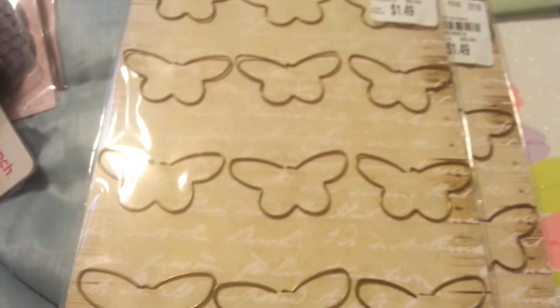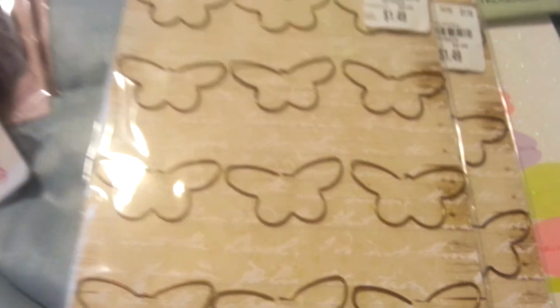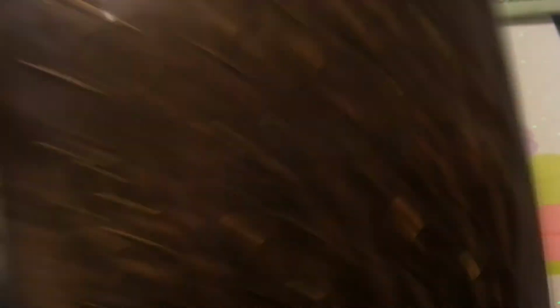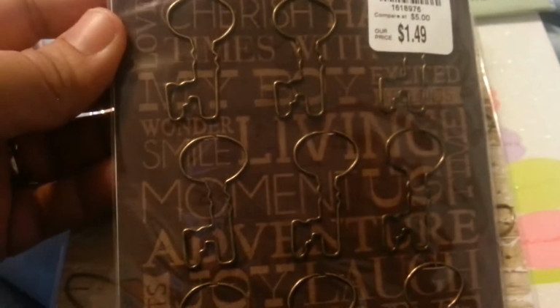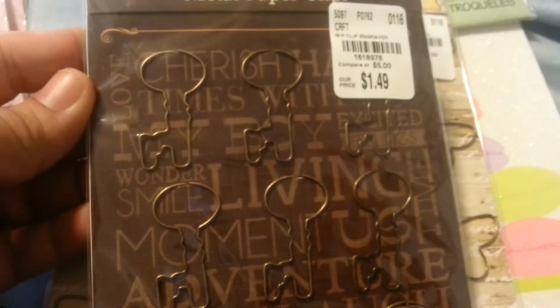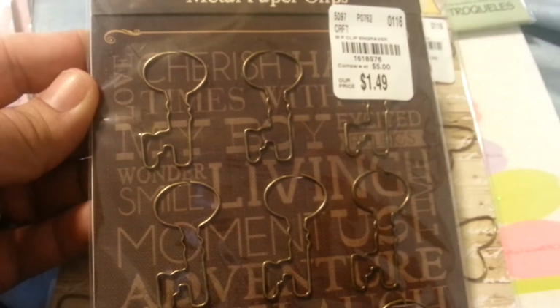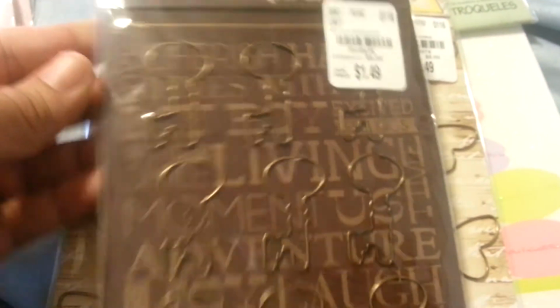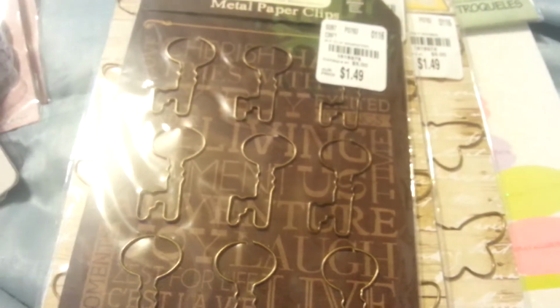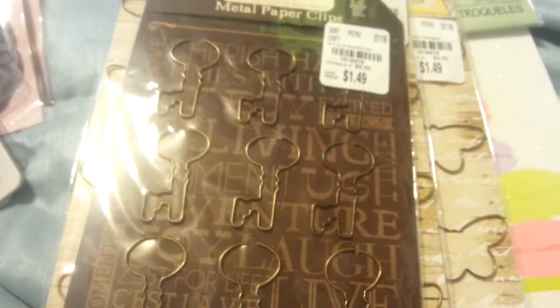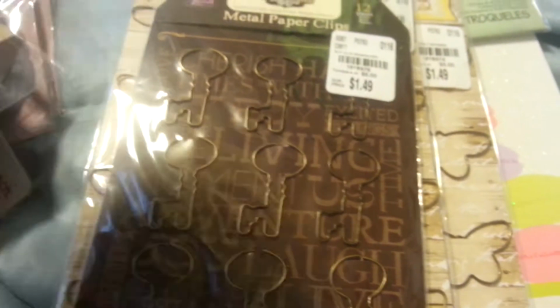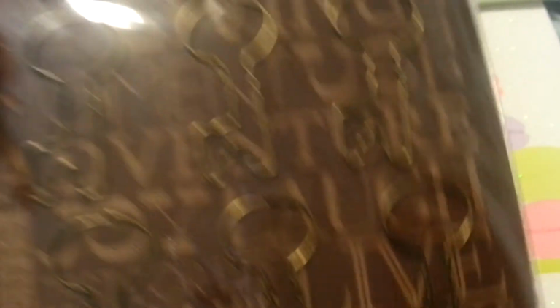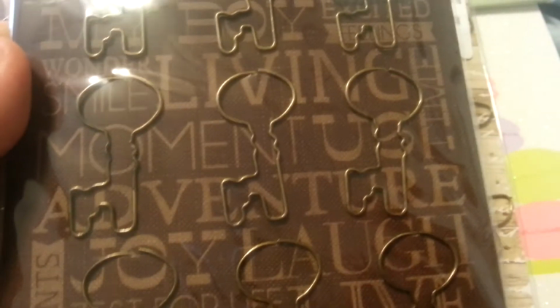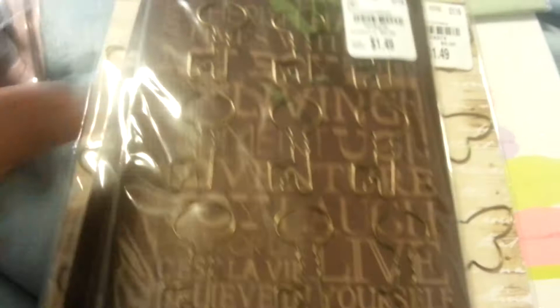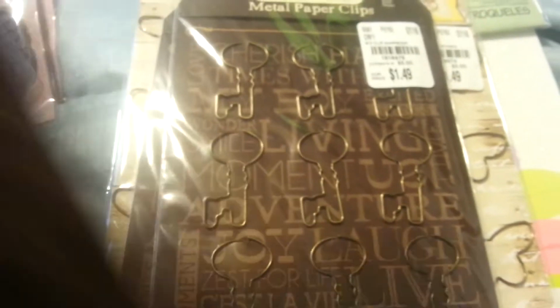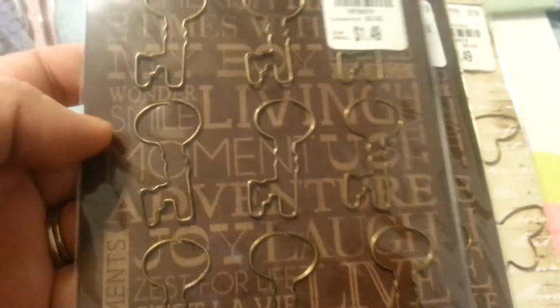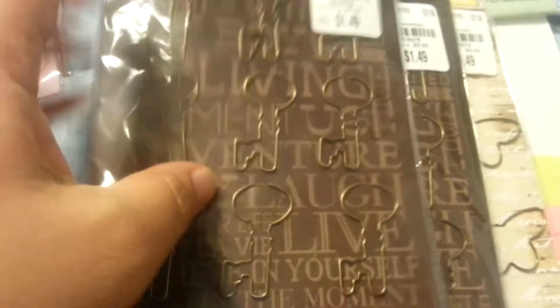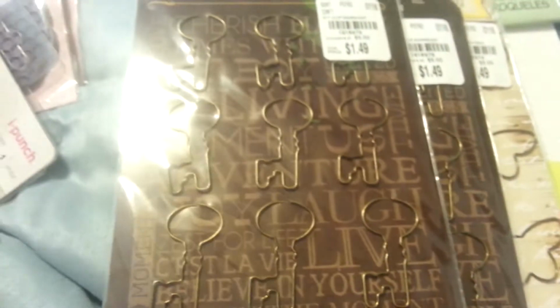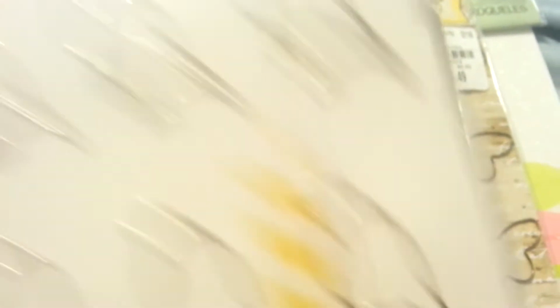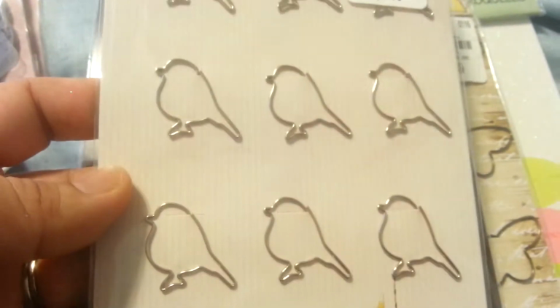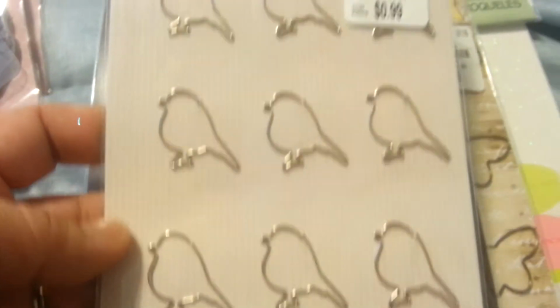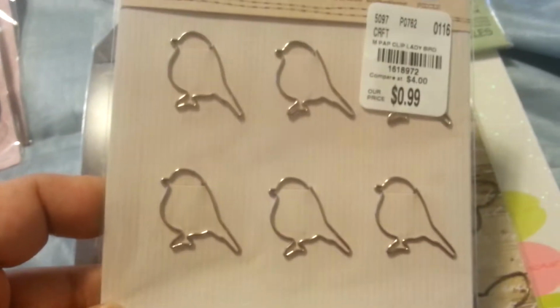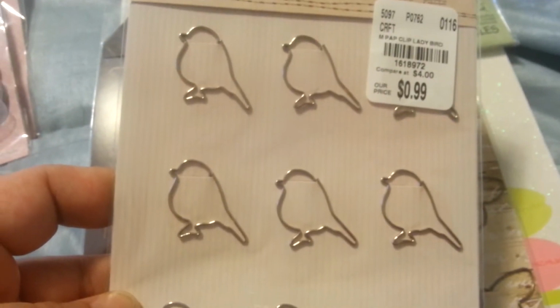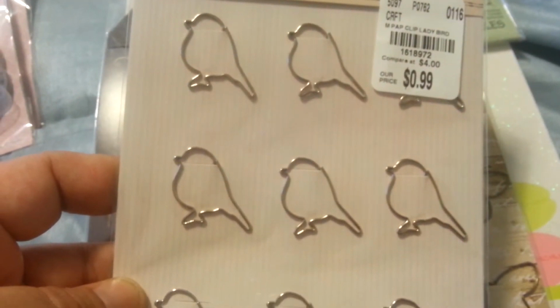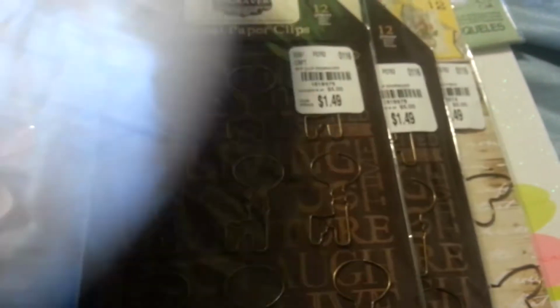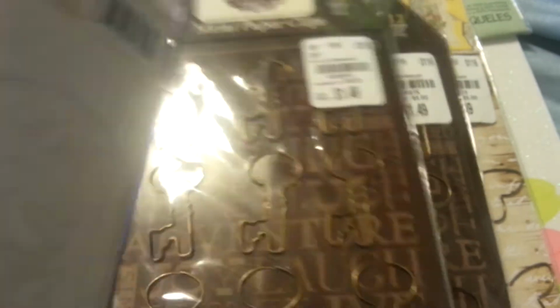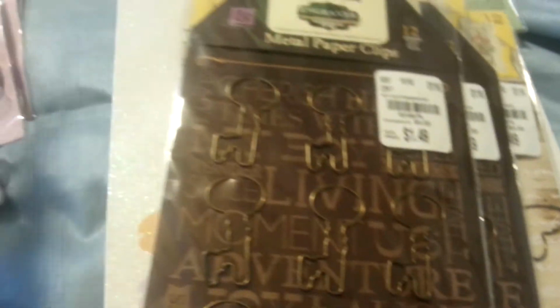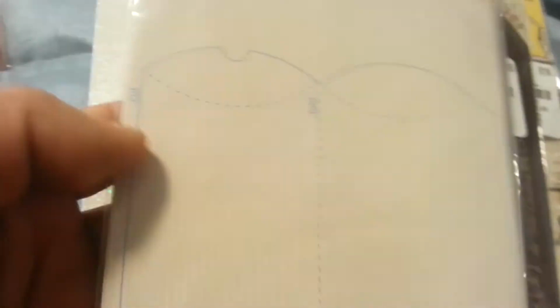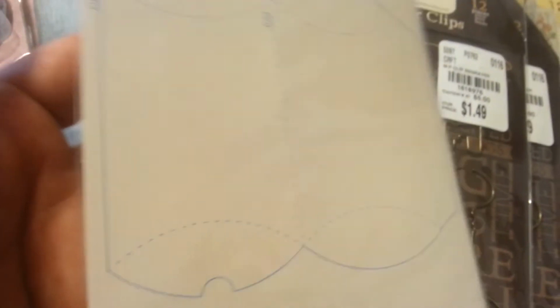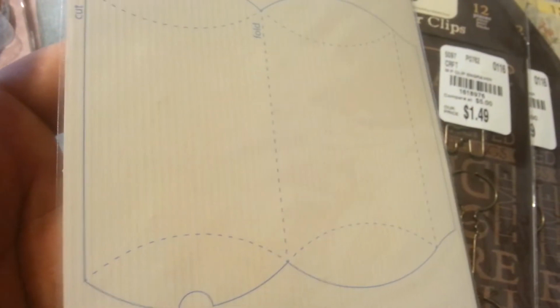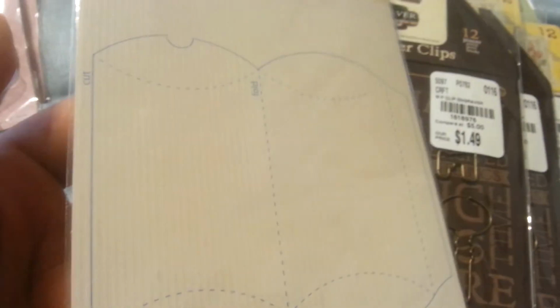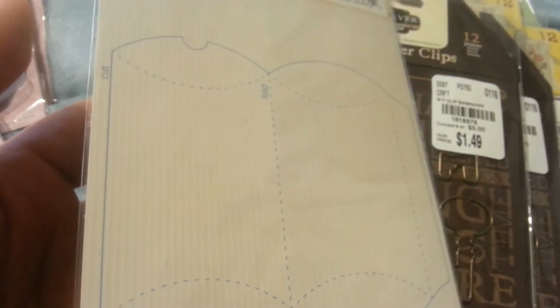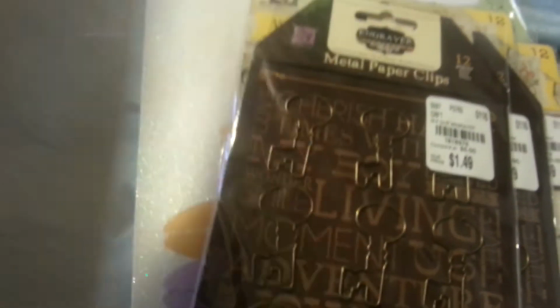I got these, they're keys, $1.49. More keys, more keys. These are little birds. And this is cool because on the back it's got like a little thing where you can do a little pillow box.